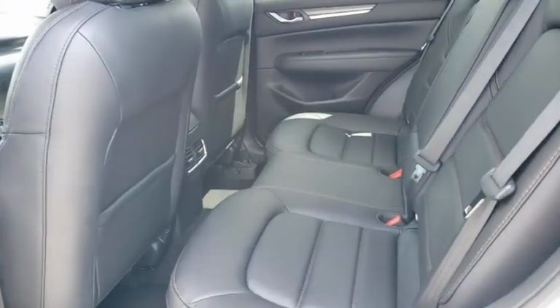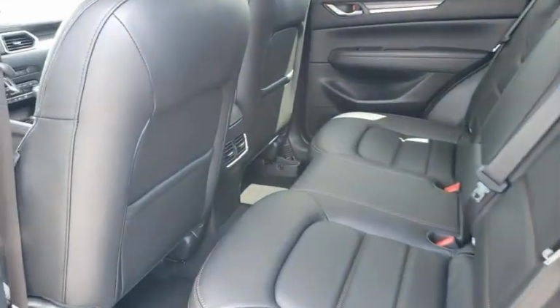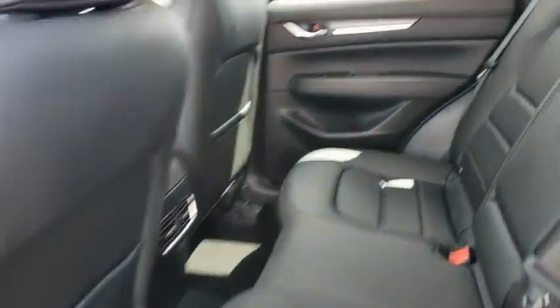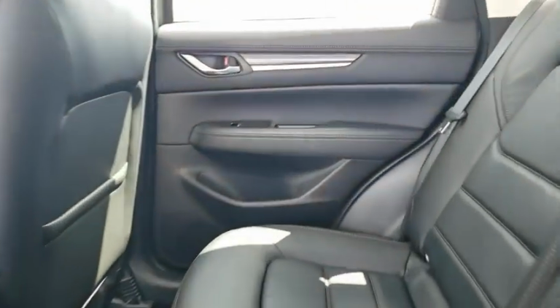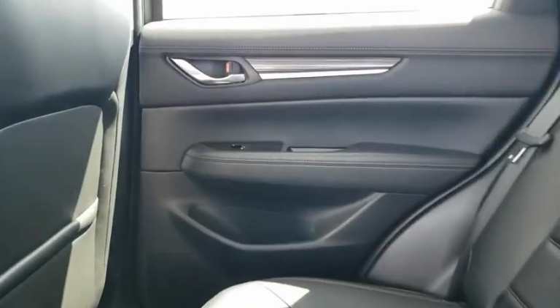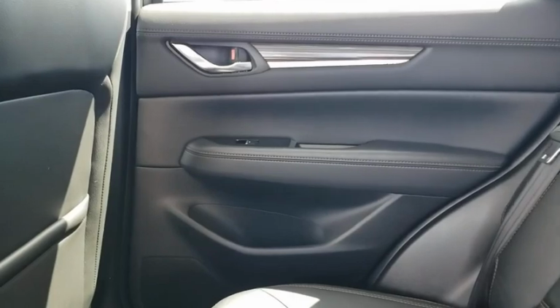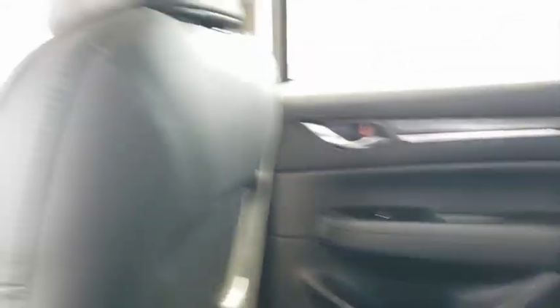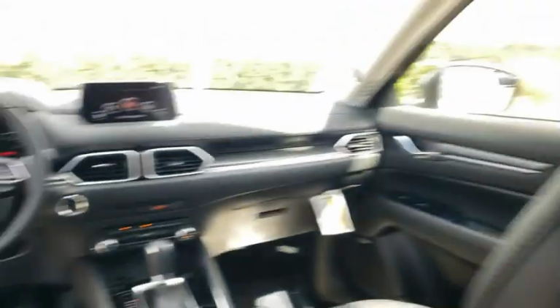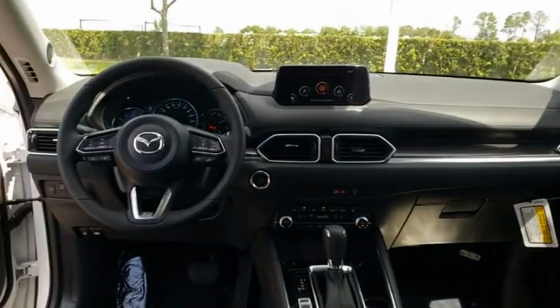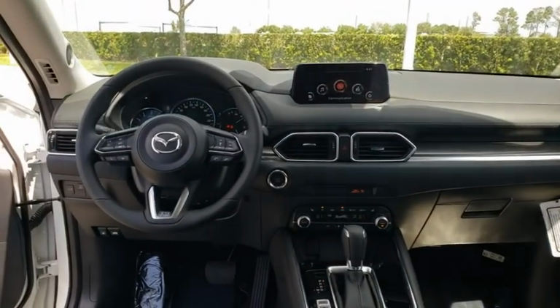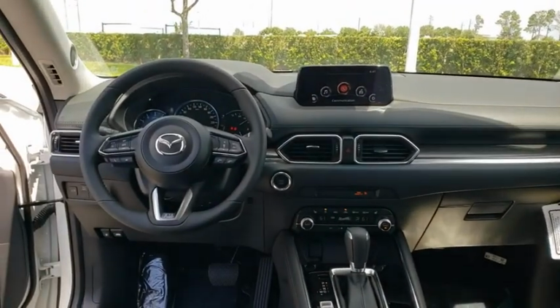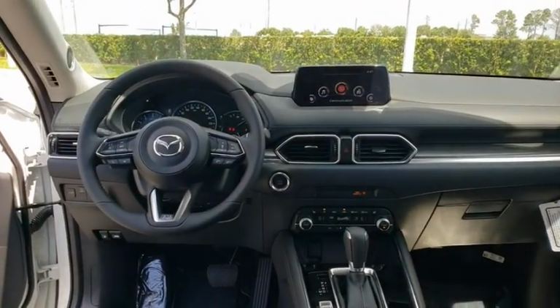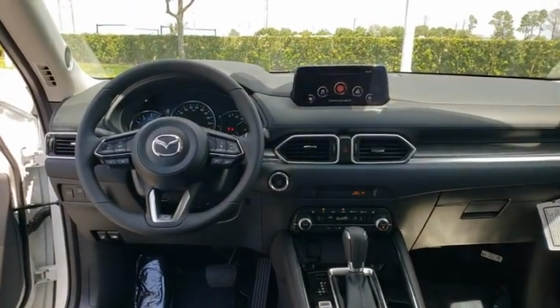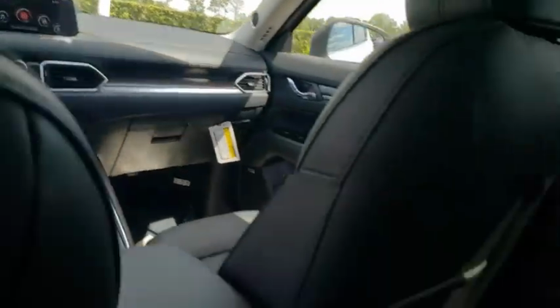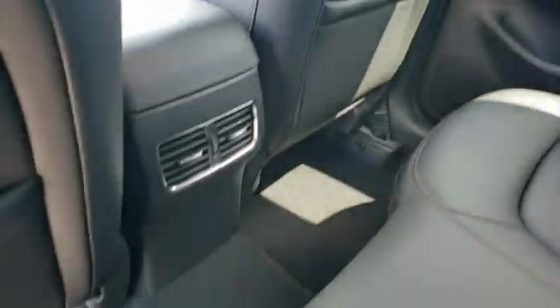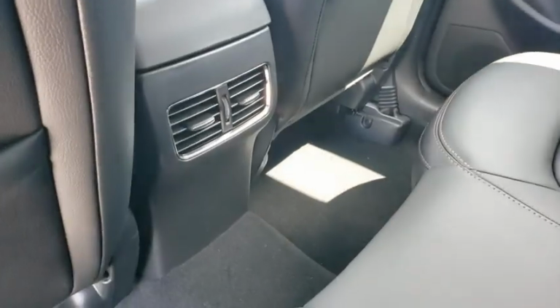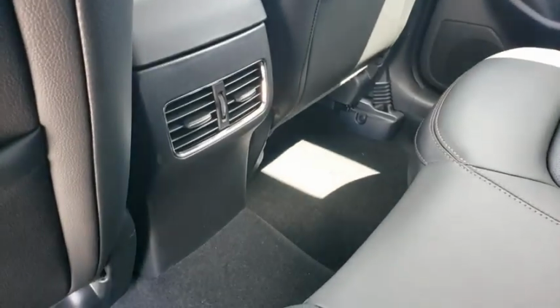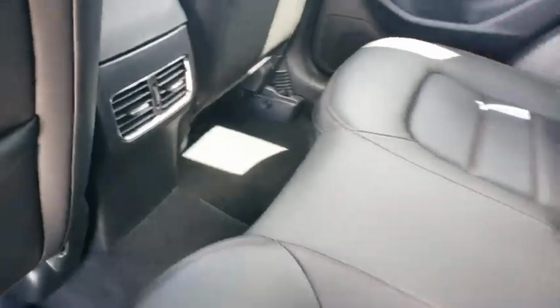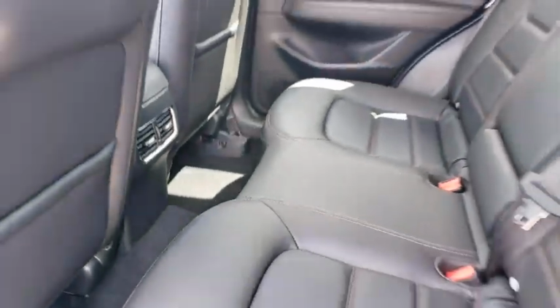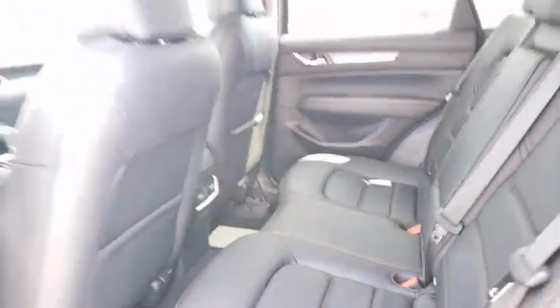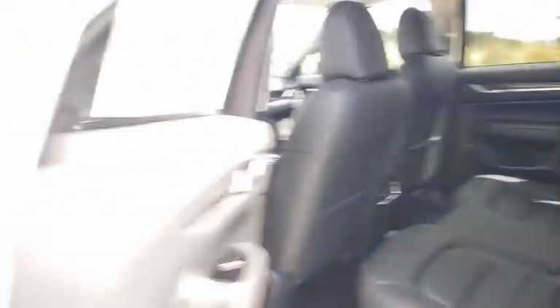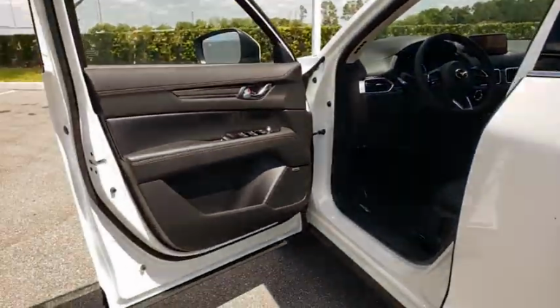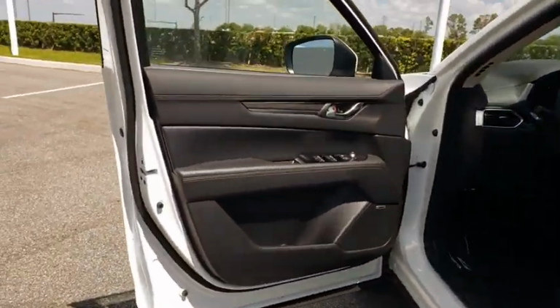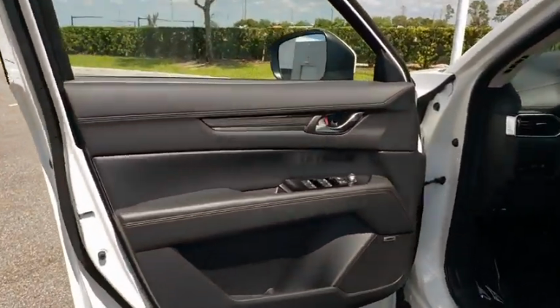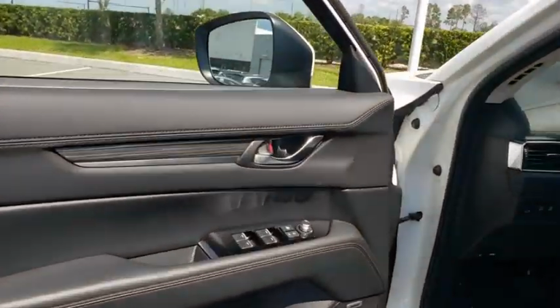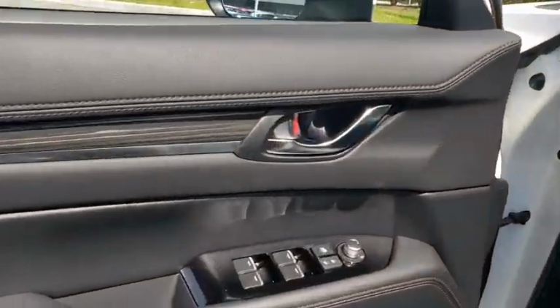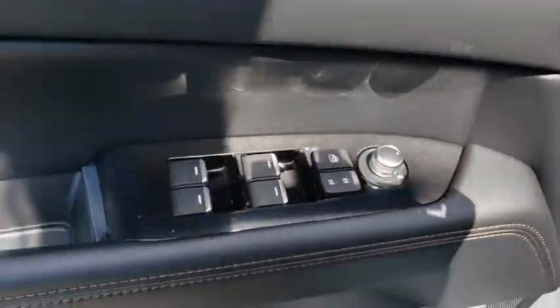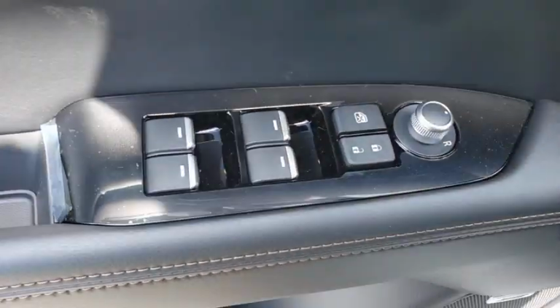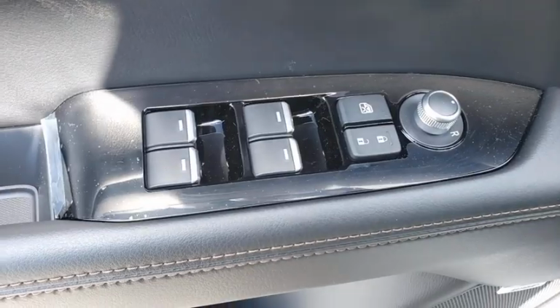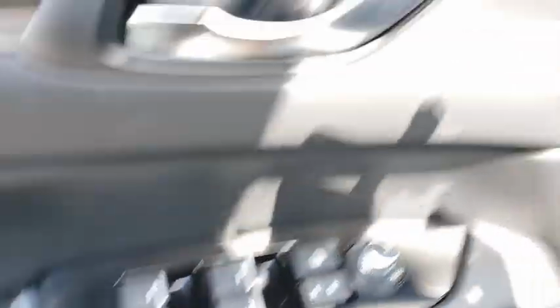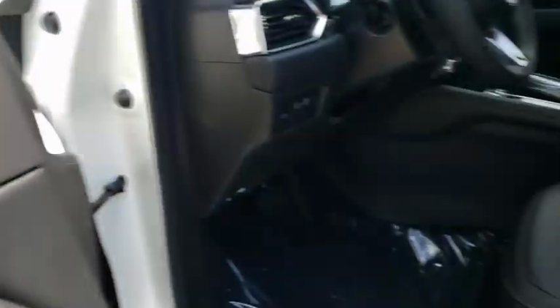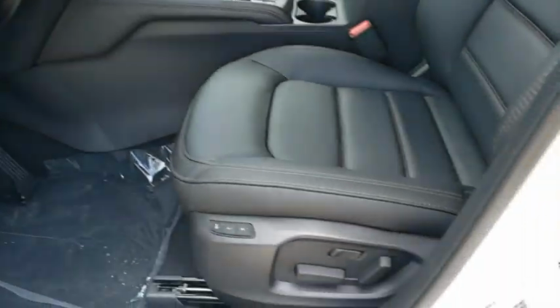Electronic stability control, power windows, fog lights, trip computer, rear window defroster, heated front seats, brake assist, remote keyless entry, panic alarm, power moonroof, leather seats, tachometer, overhead console.